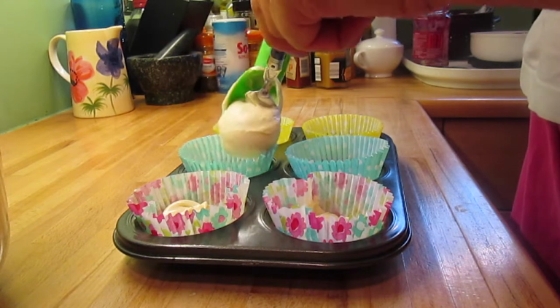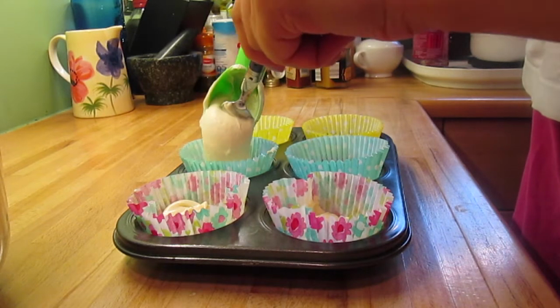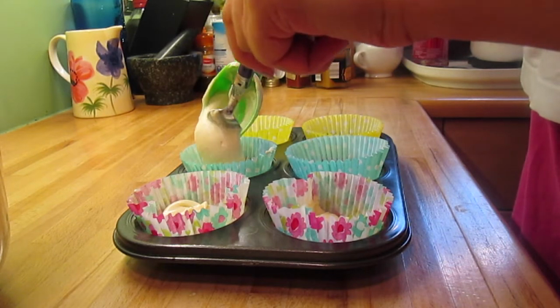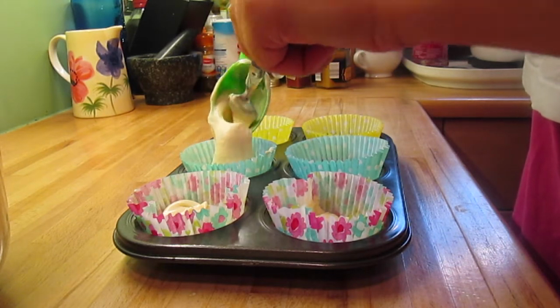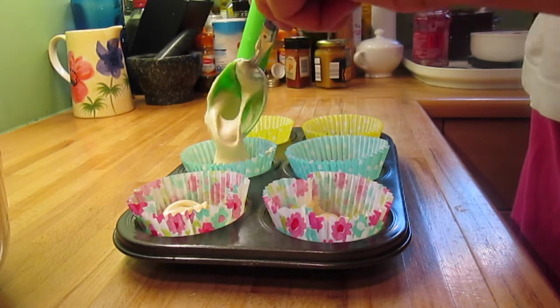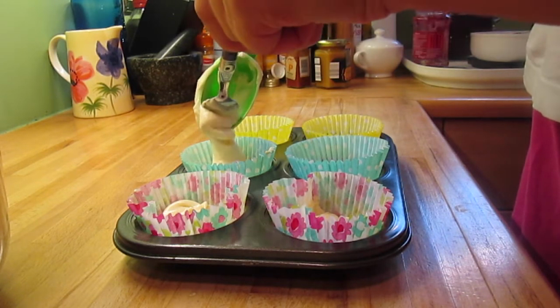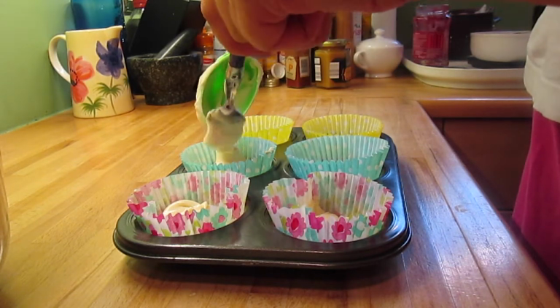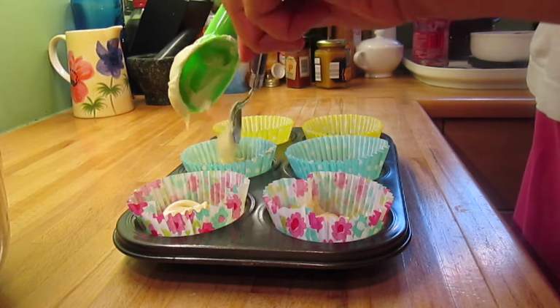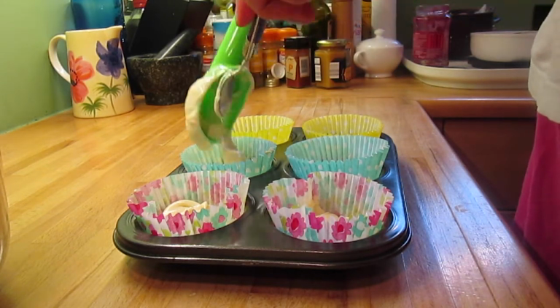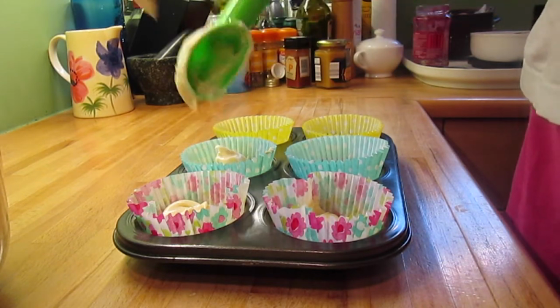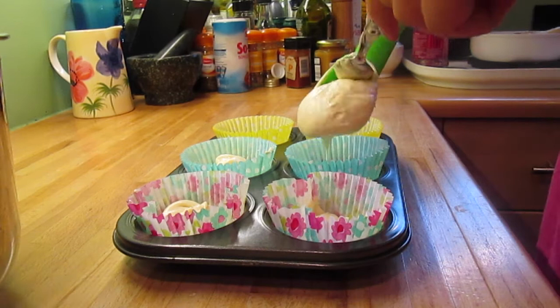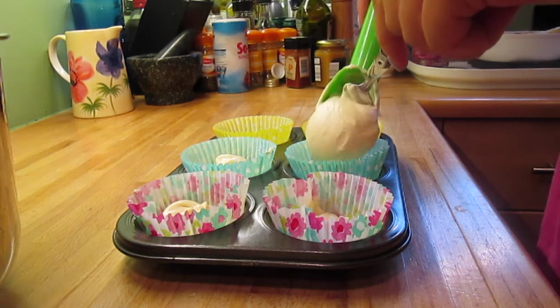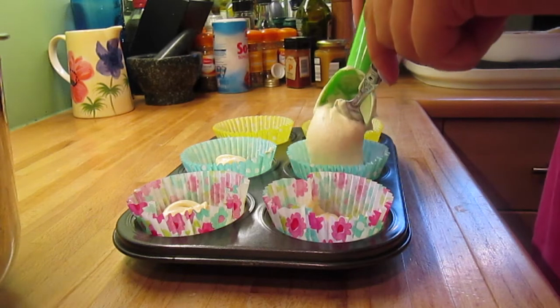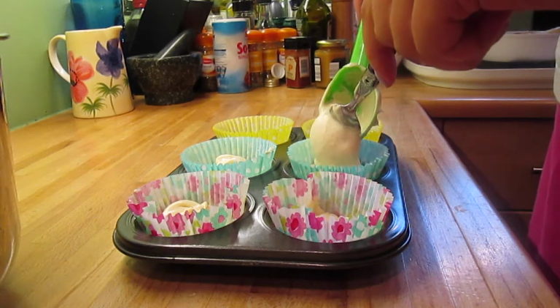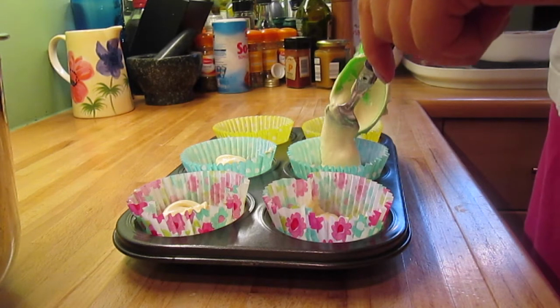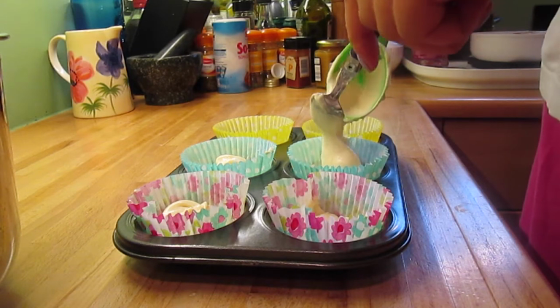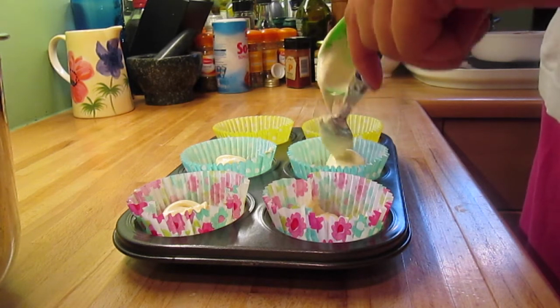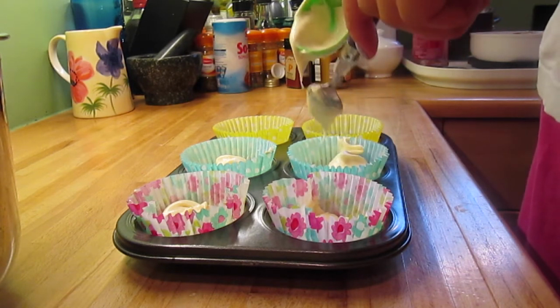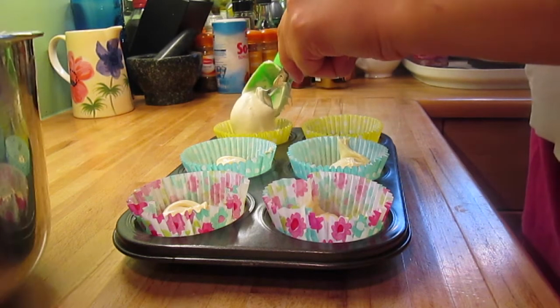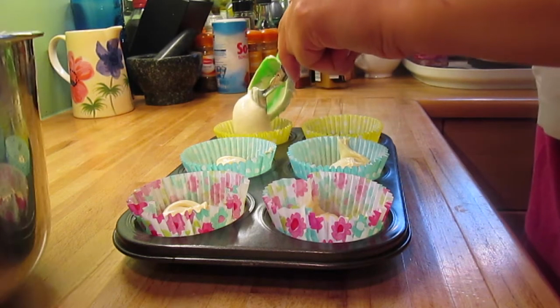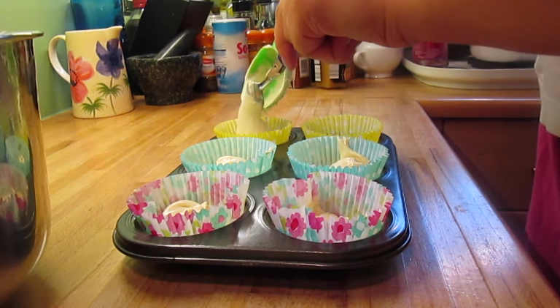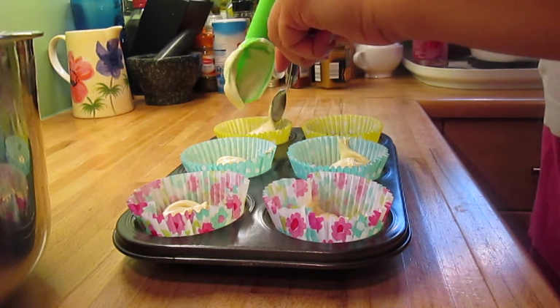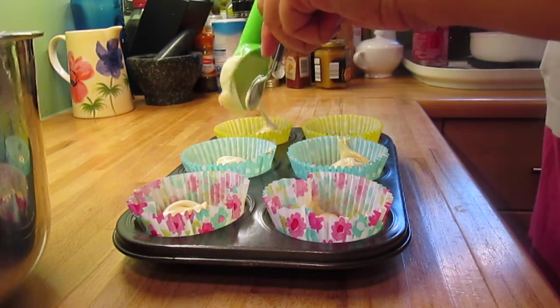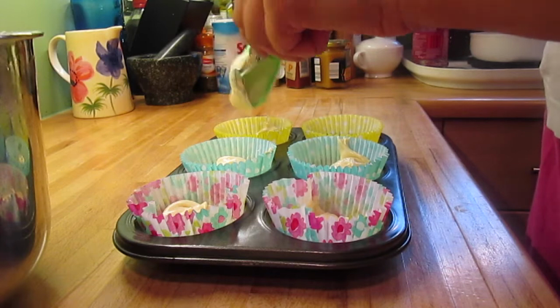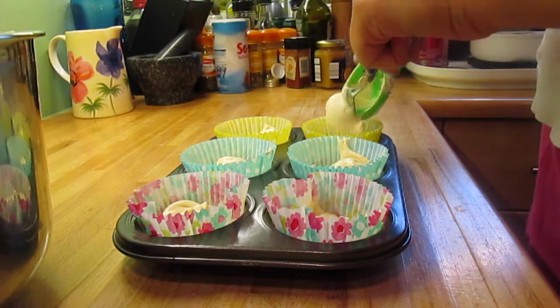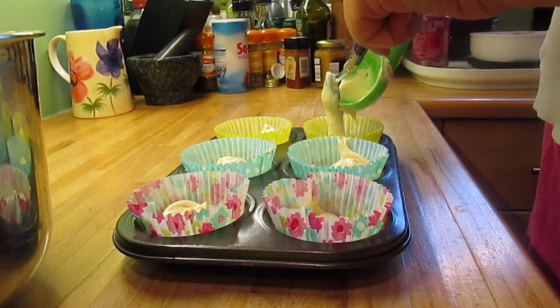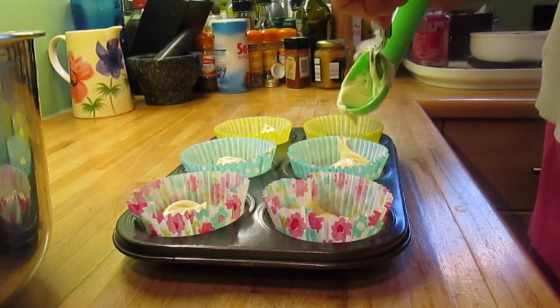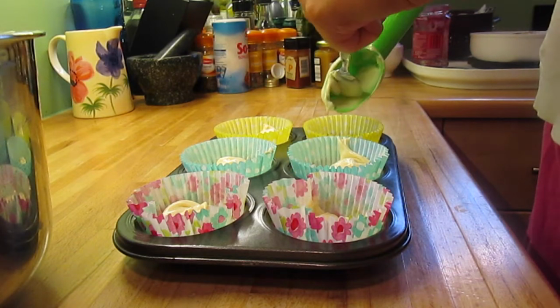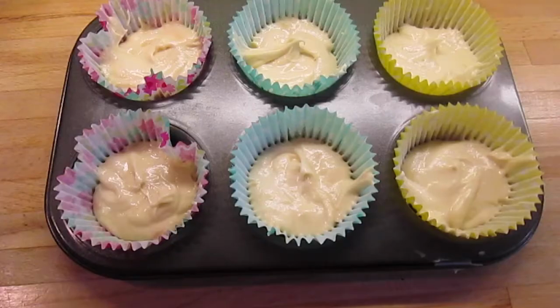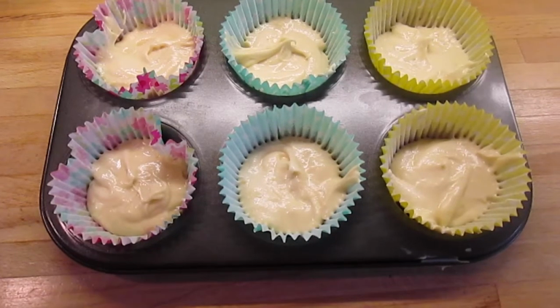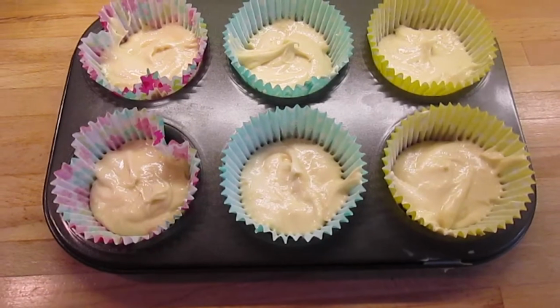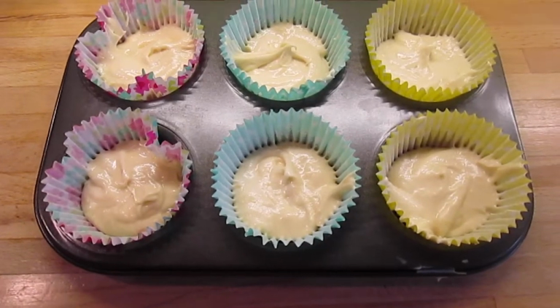I'm taking my ice cream scoop and putting about one level scoop of the mixture into each muffin case, because that makes the cakes rise equally and they're all about the same size that way.